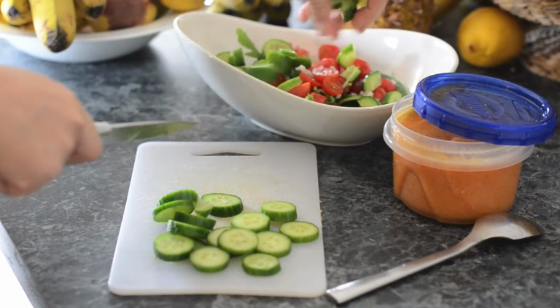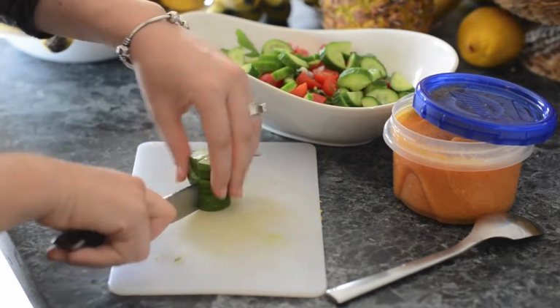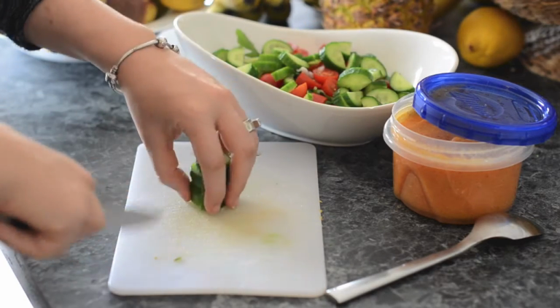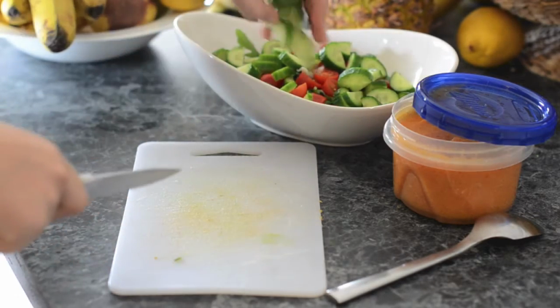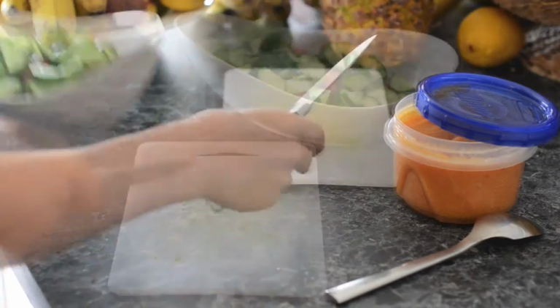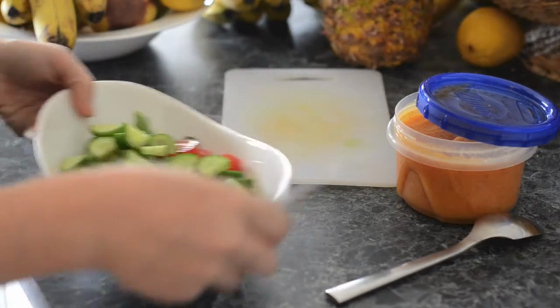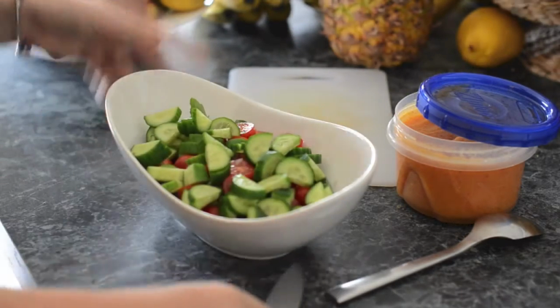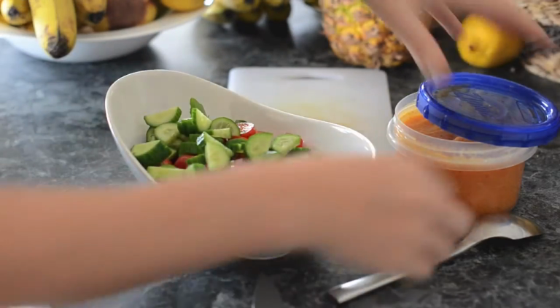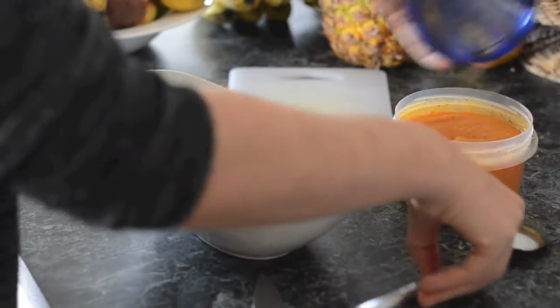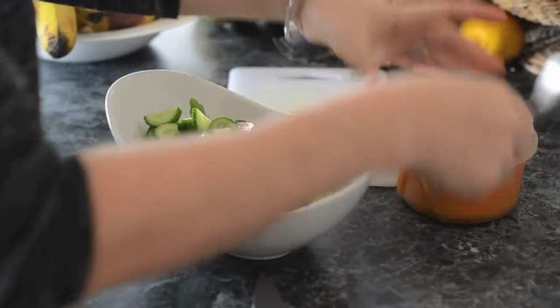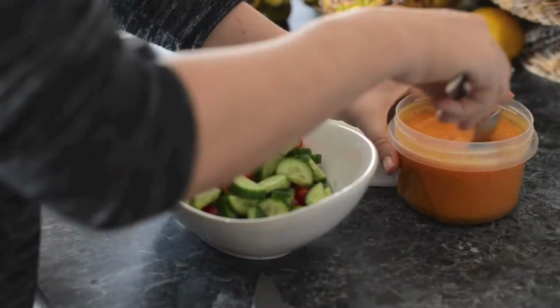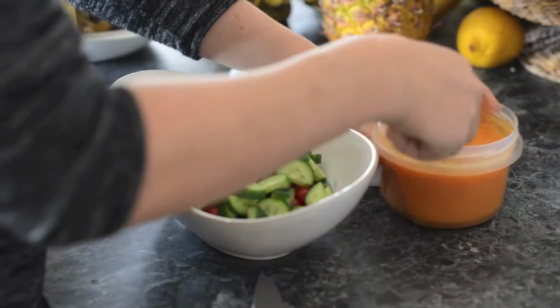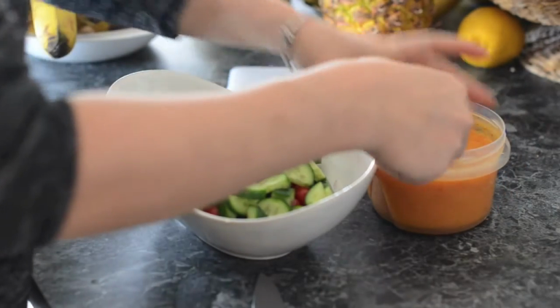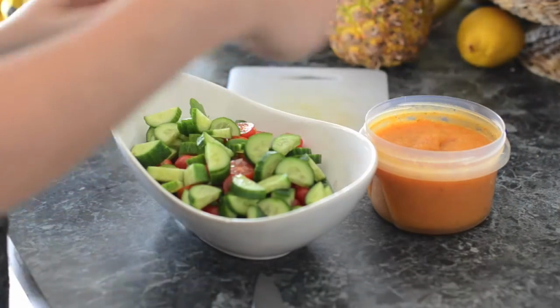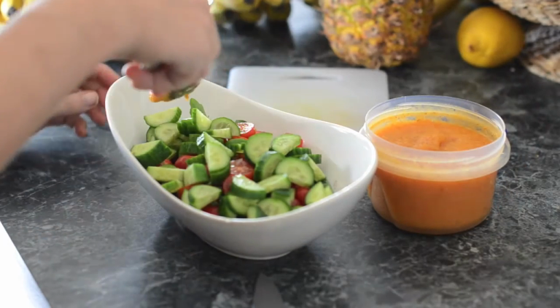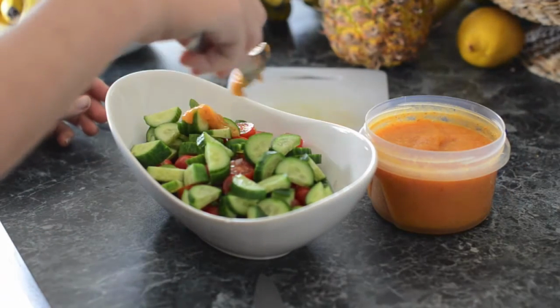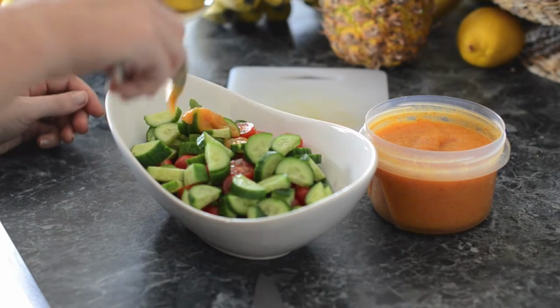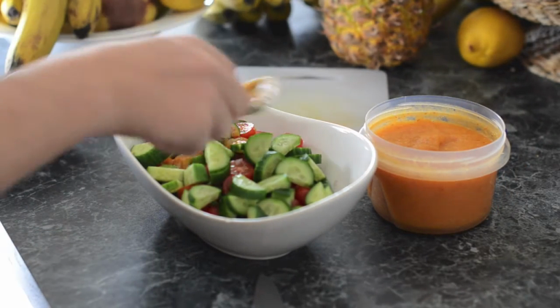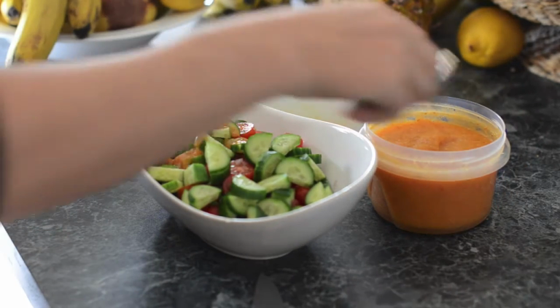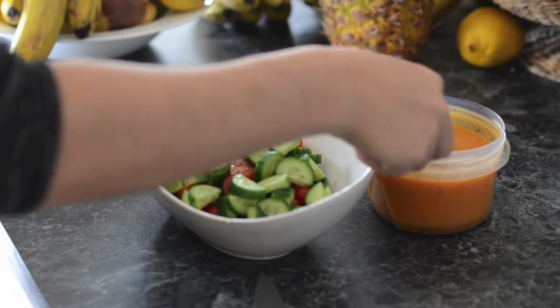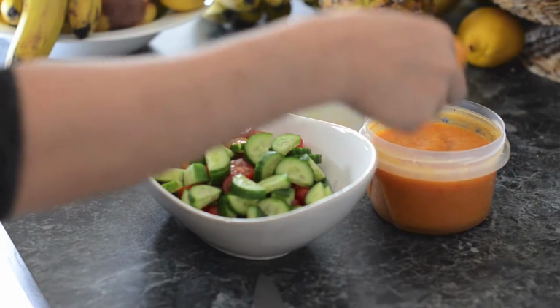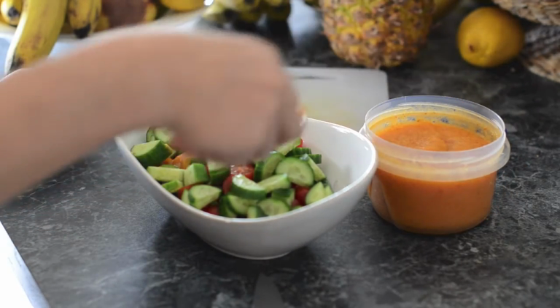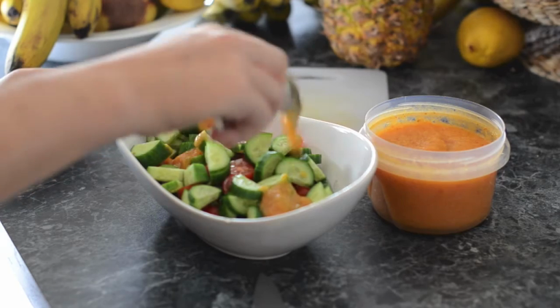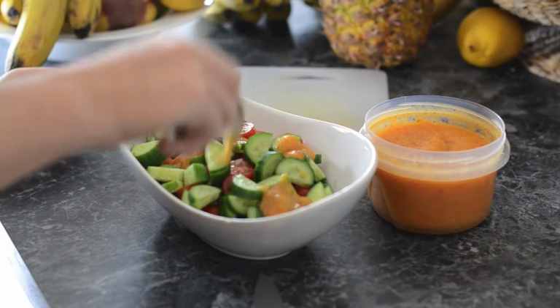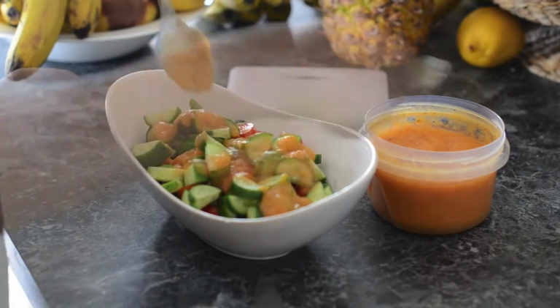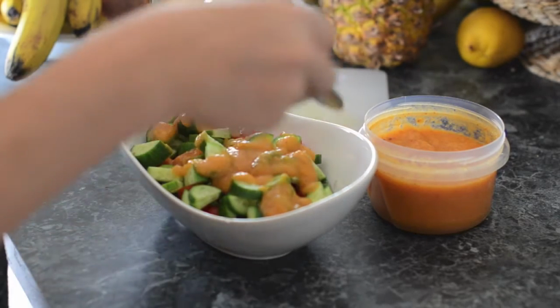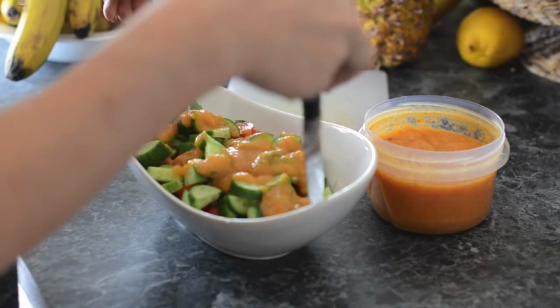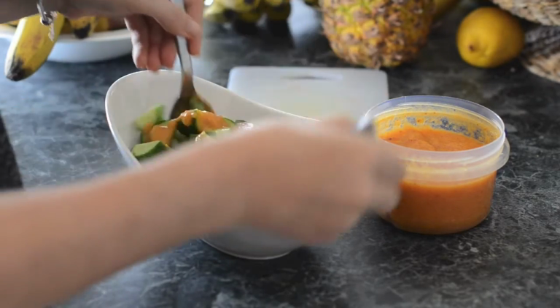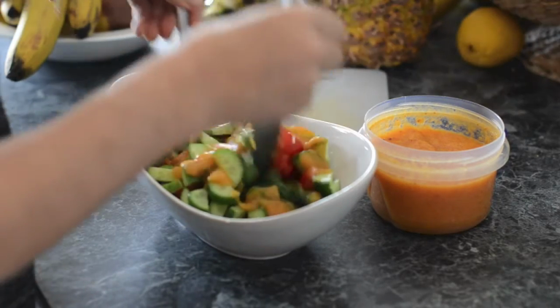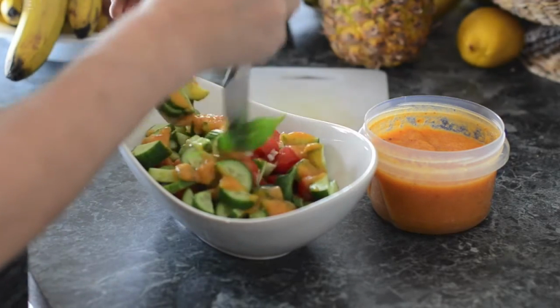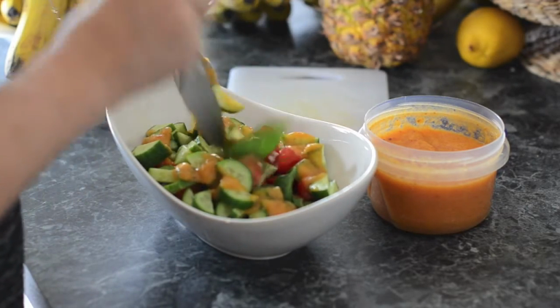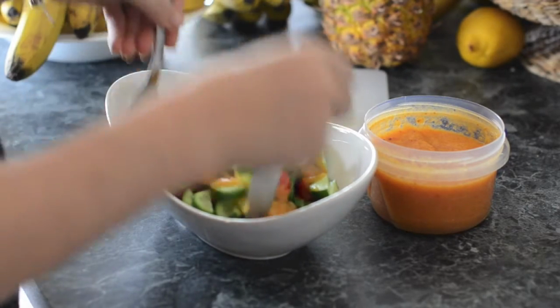You can also make it double the size, you can add more greens — it's all up to you, however you would like it. Then we can just add our dressing and stir up our salad, and it's all ready to go.